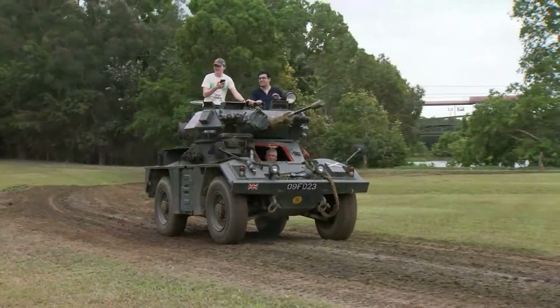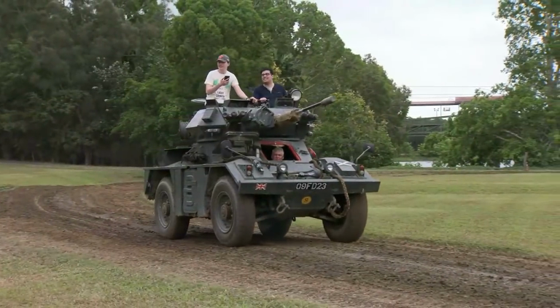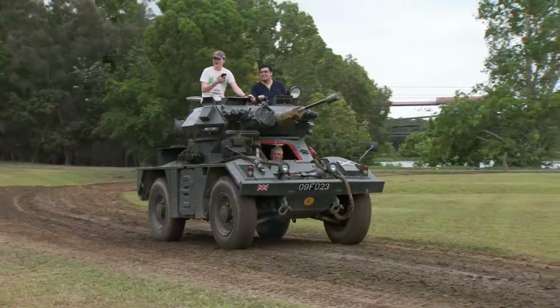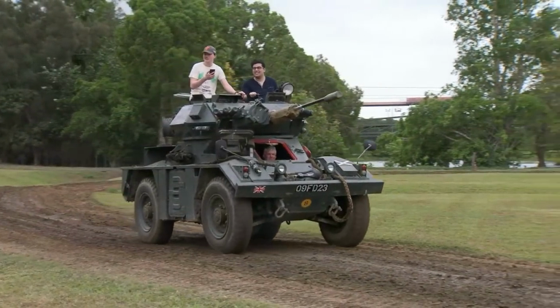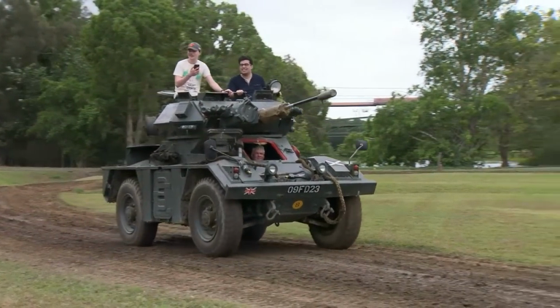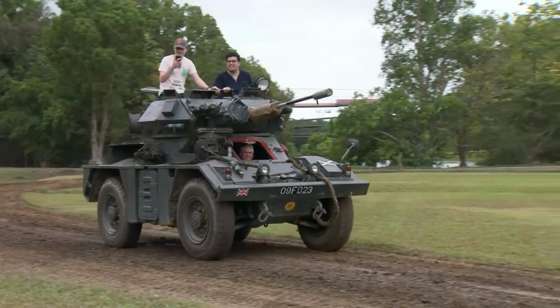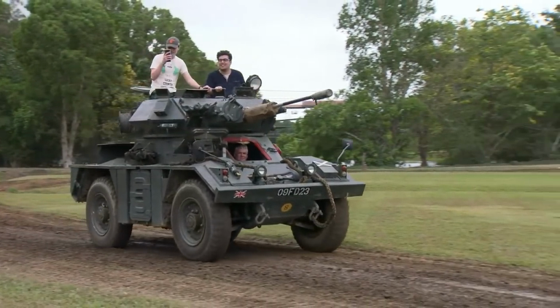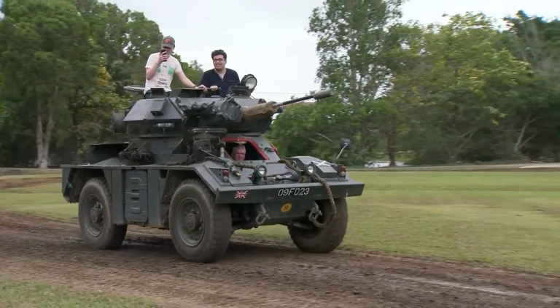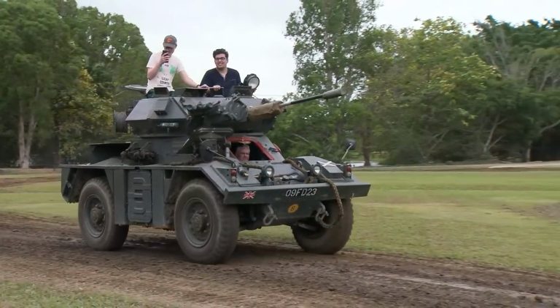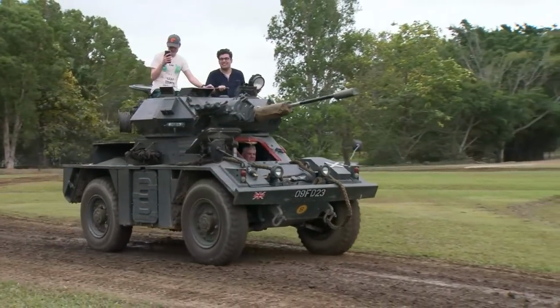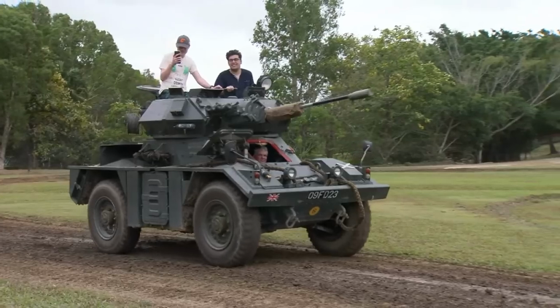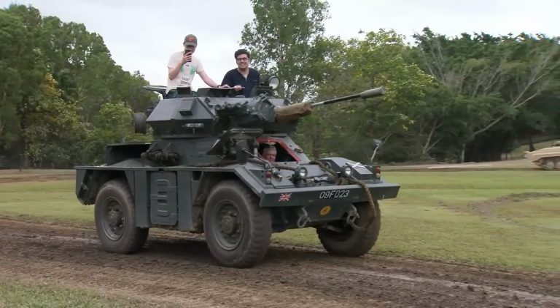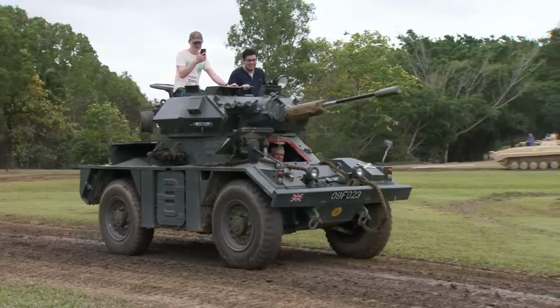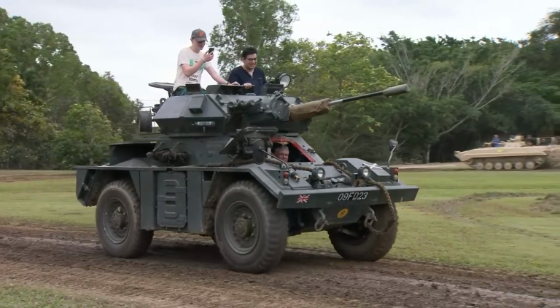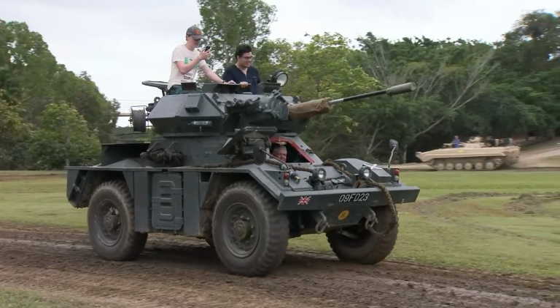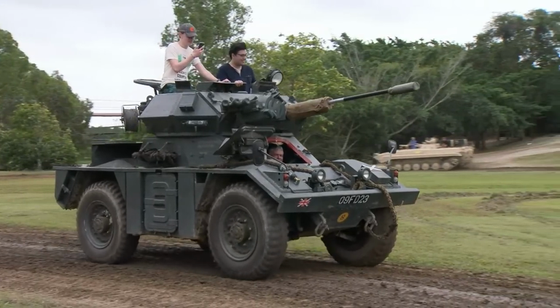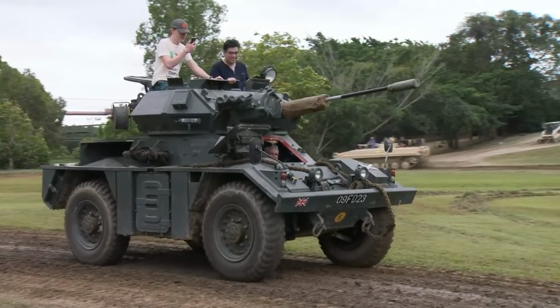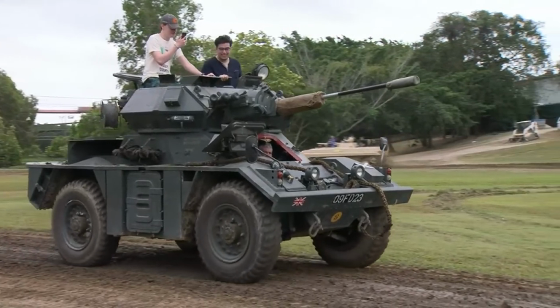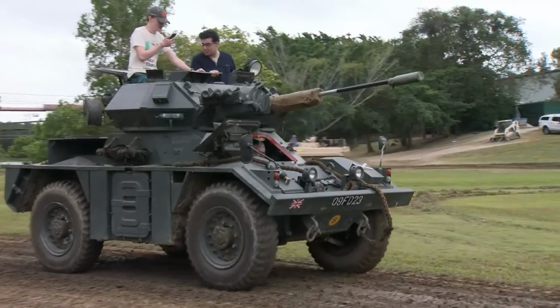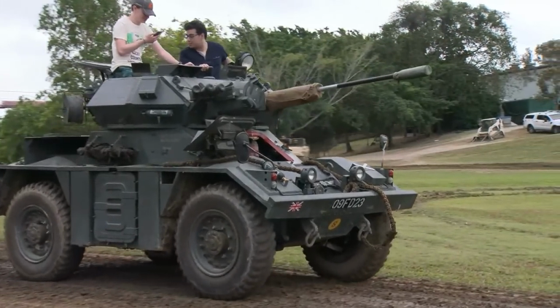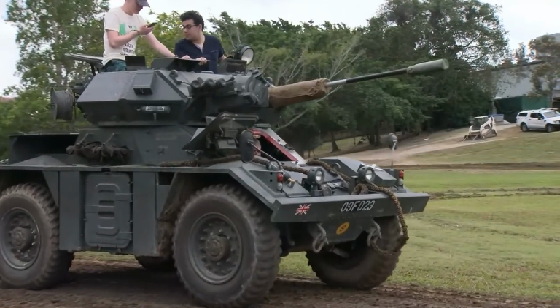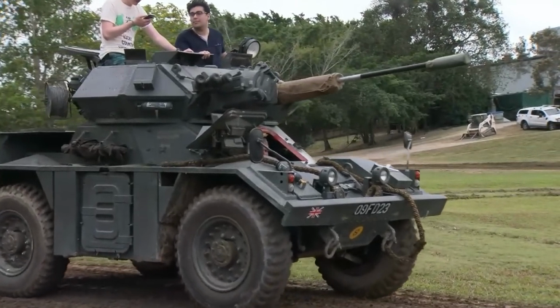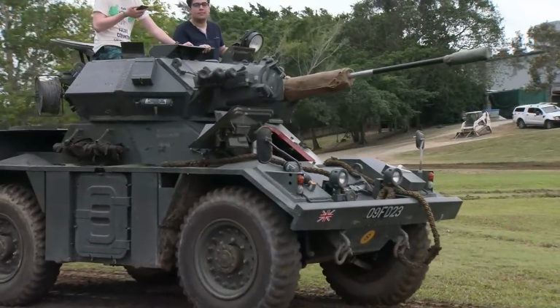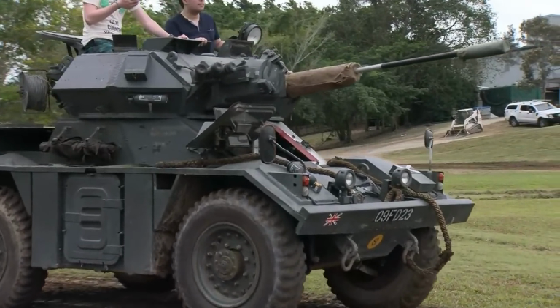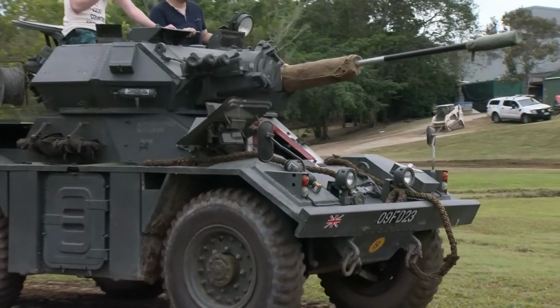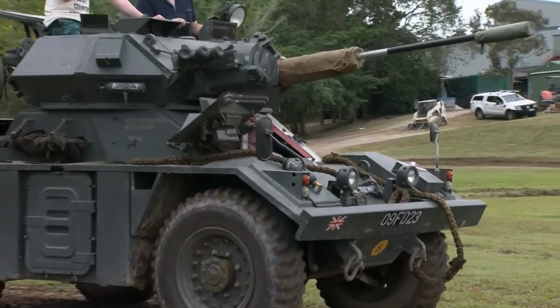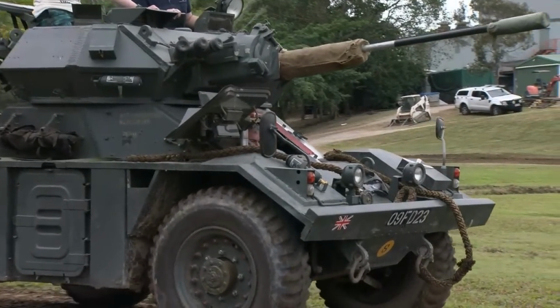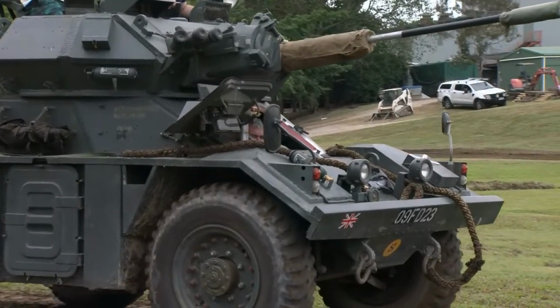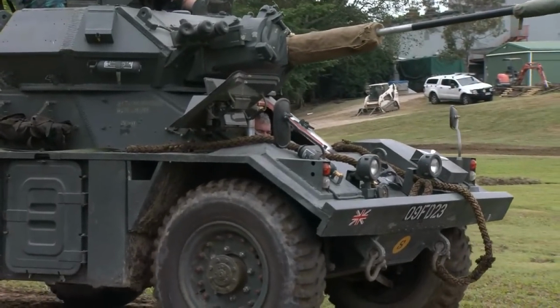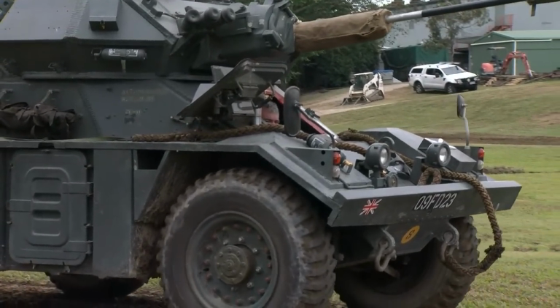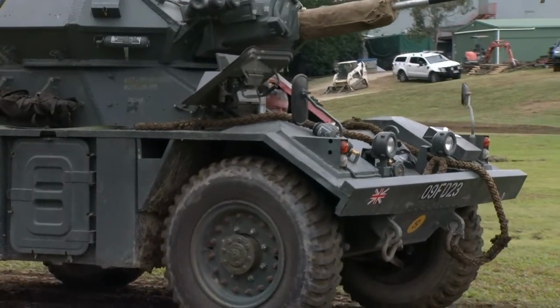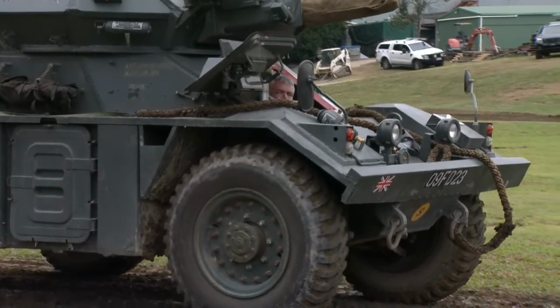Keeping those things, restoring them, and then keeping them running. Moving them. They're just money pits — they really are. But boy.